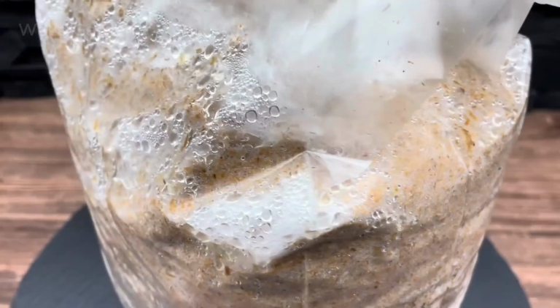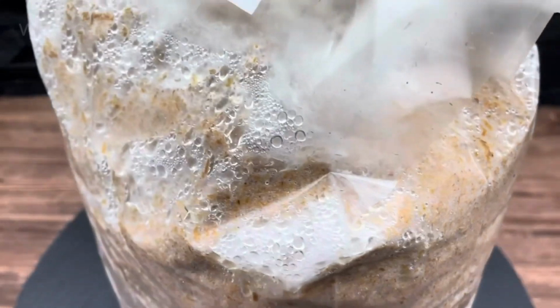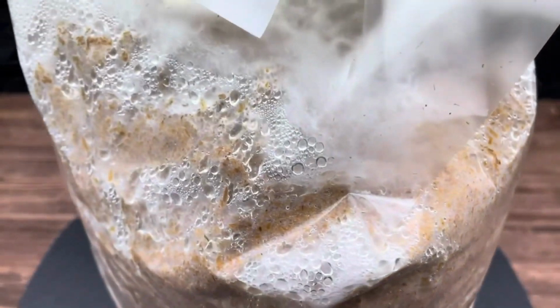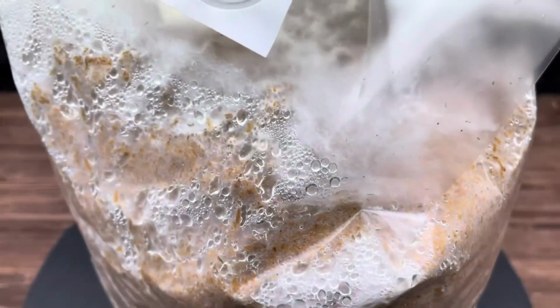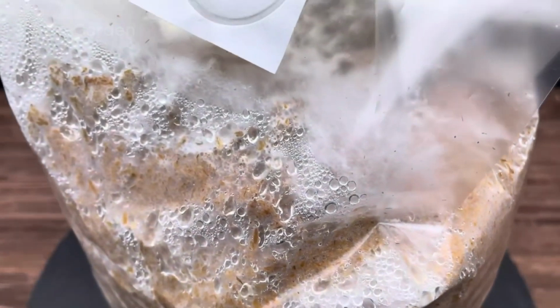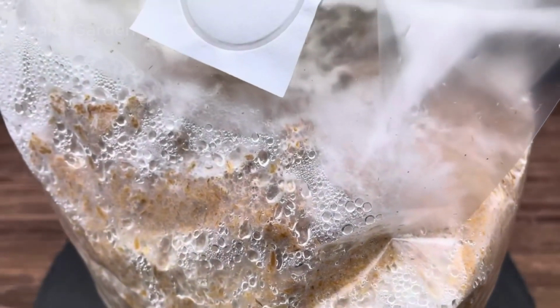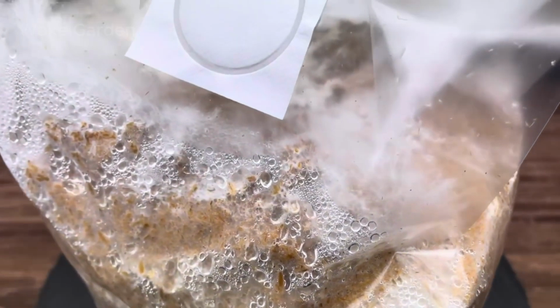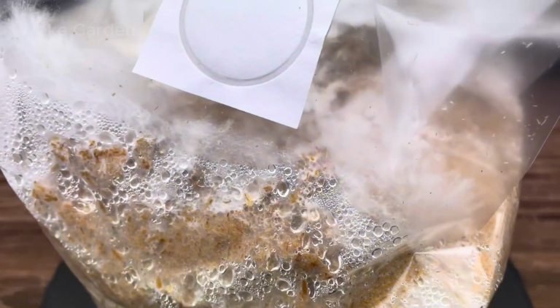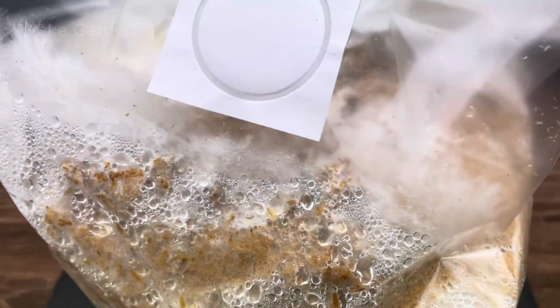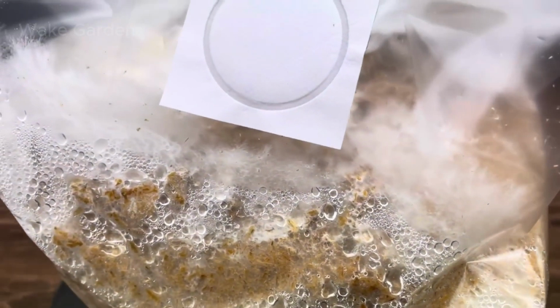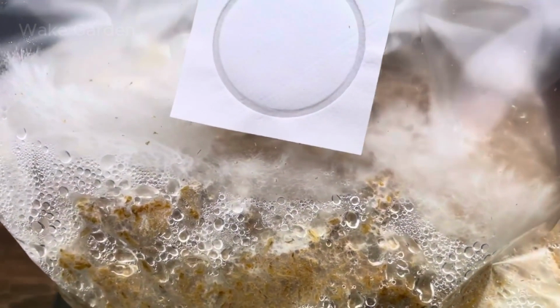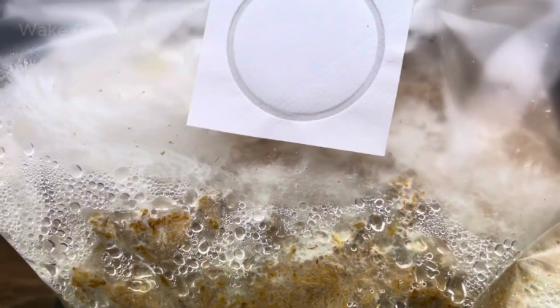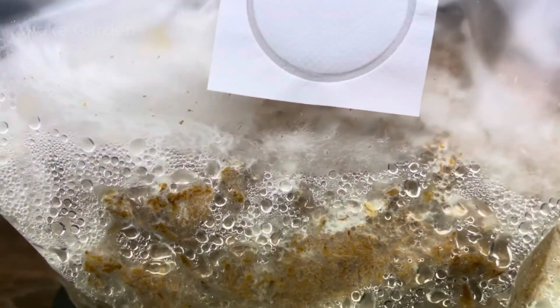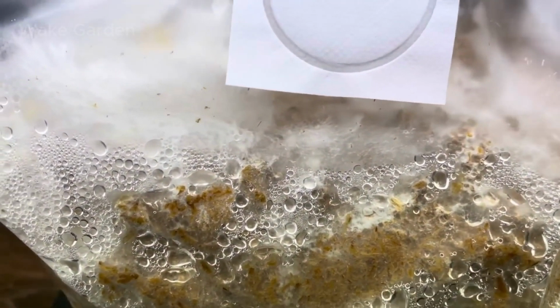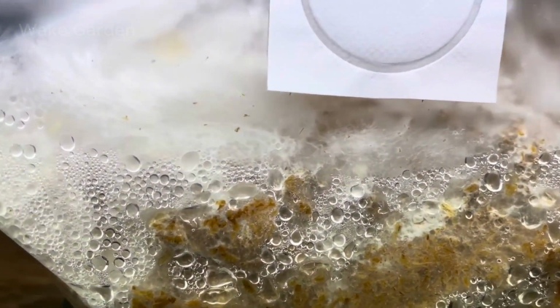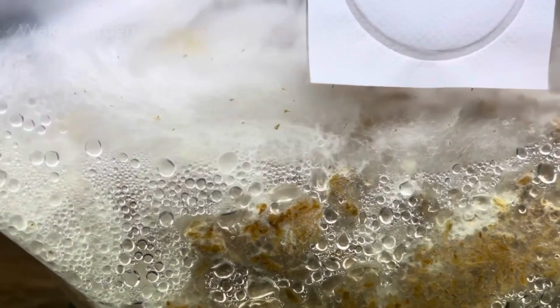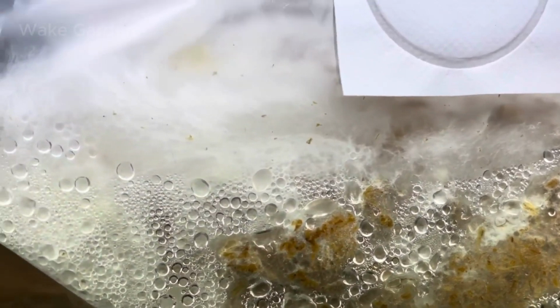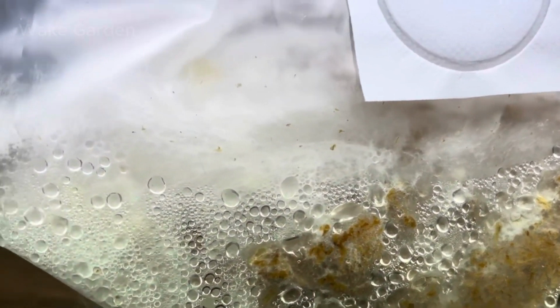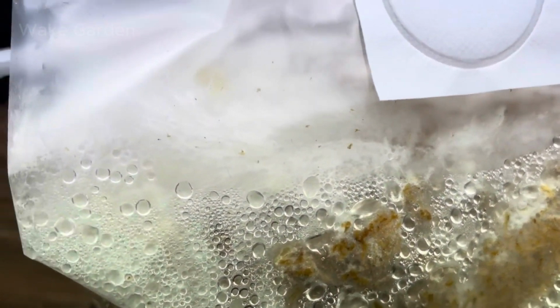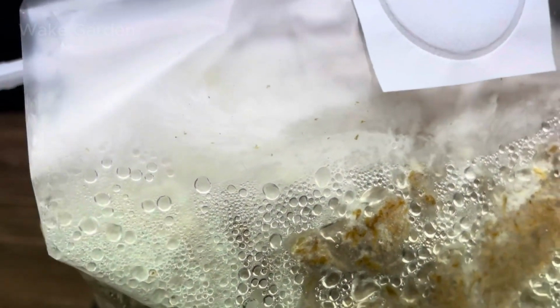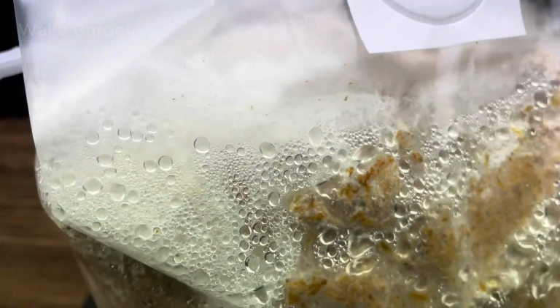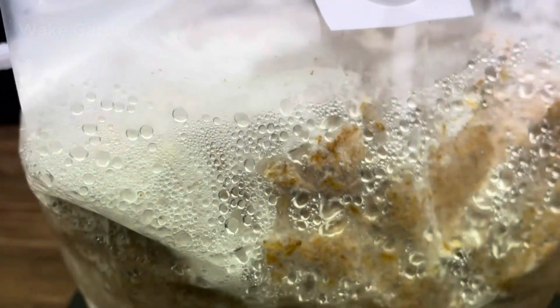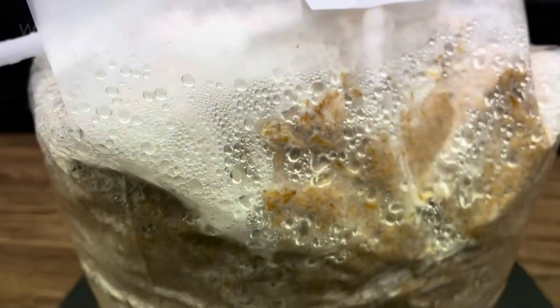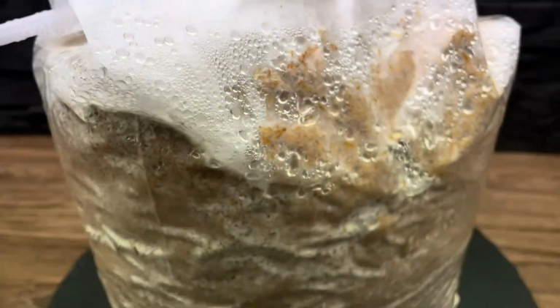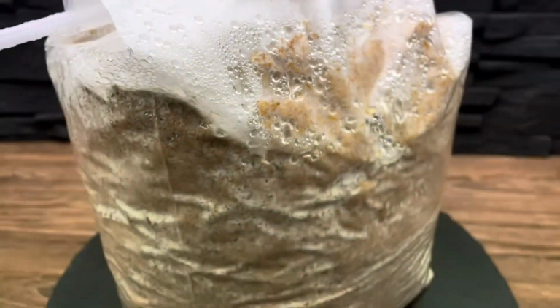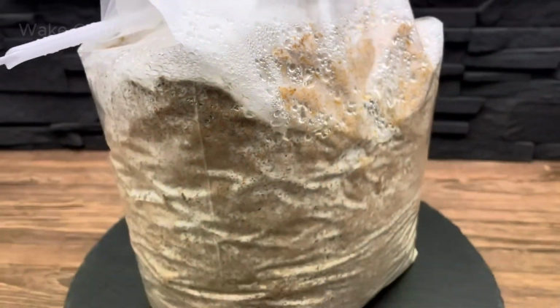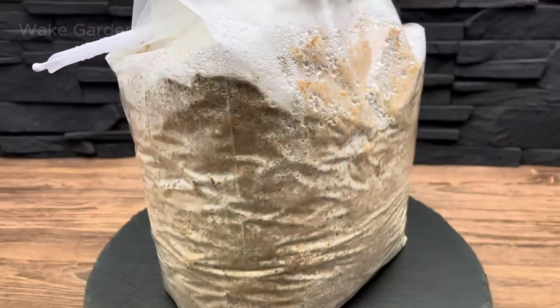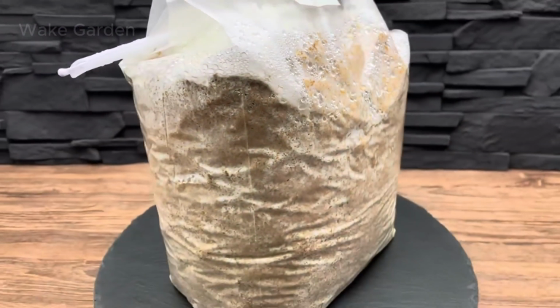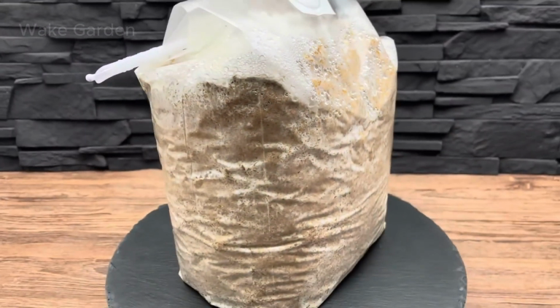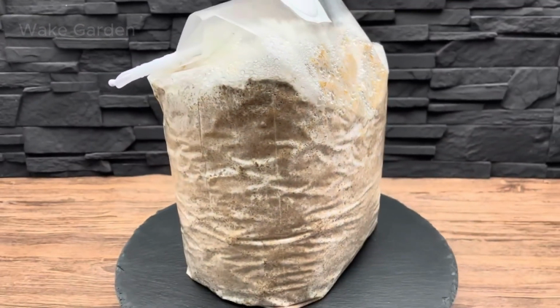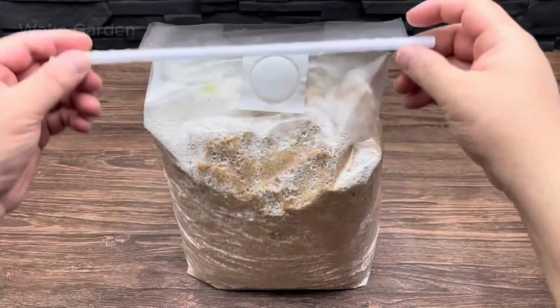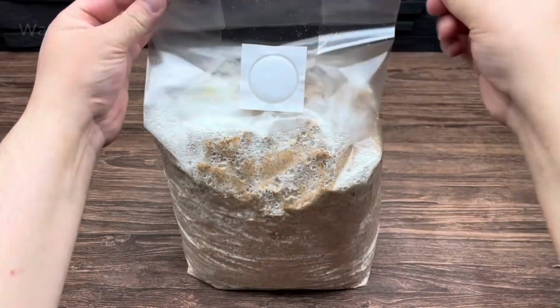Want a detailed step-by-step guide on growing mushrooms at home? Check out our previous video, 'How to Grow Mushrooms at Home Without a Kit.' Click the link on the screen to watch.